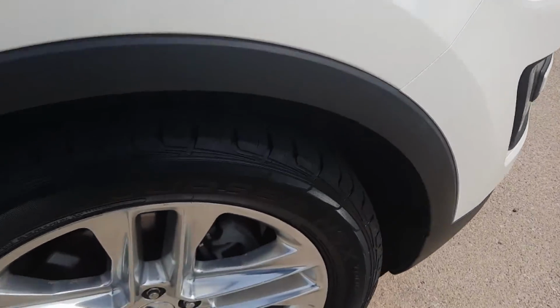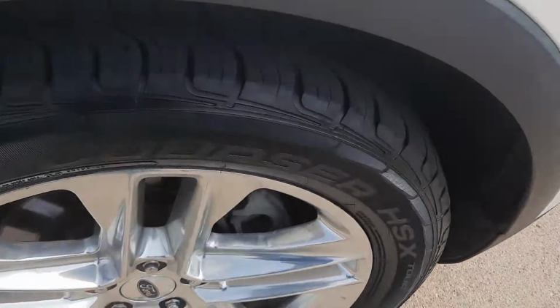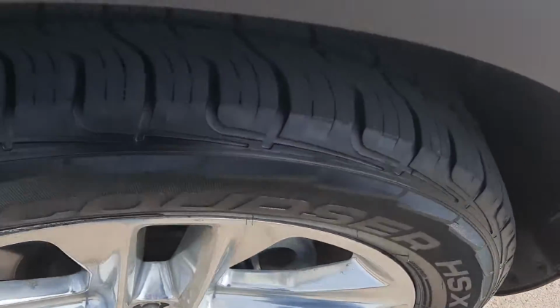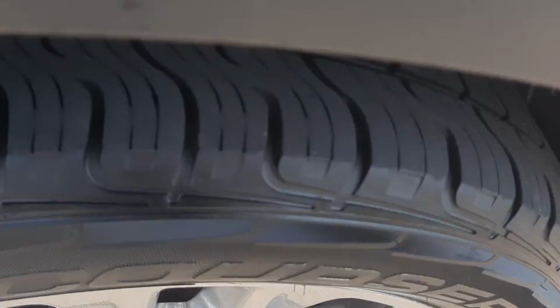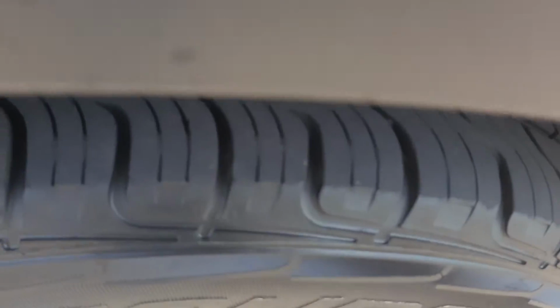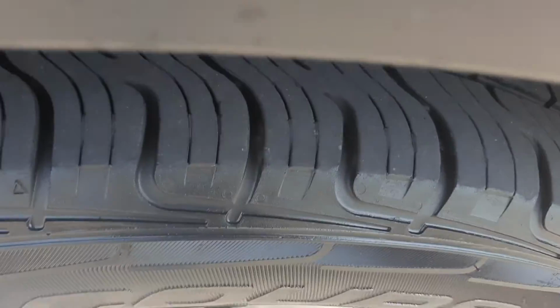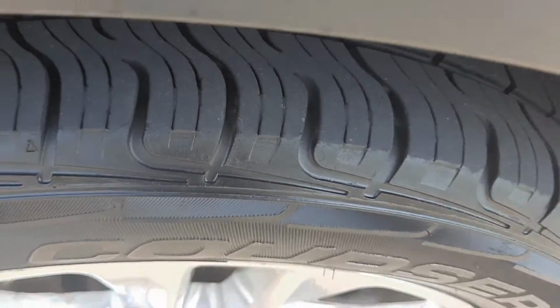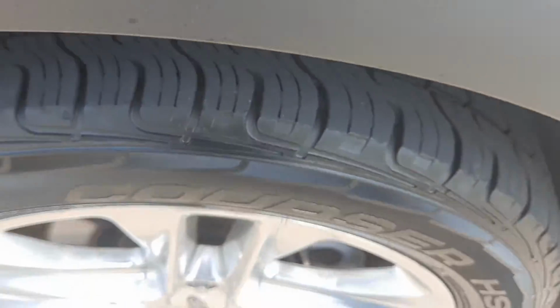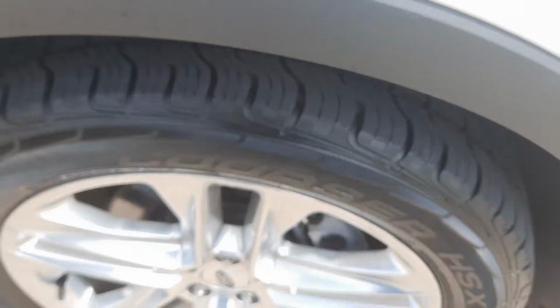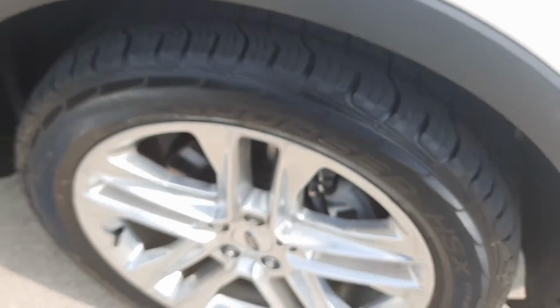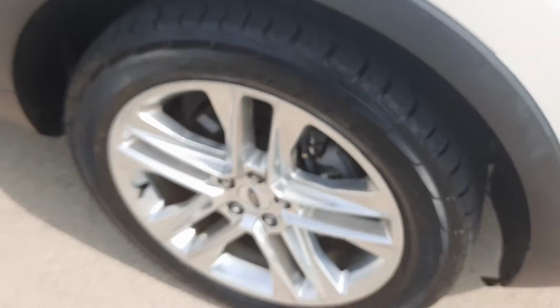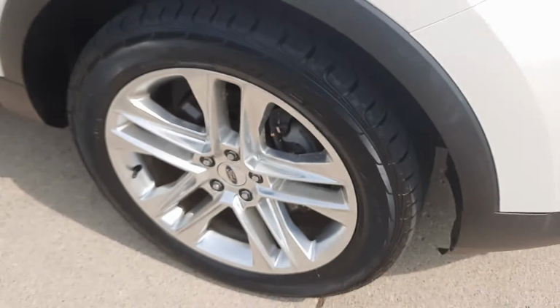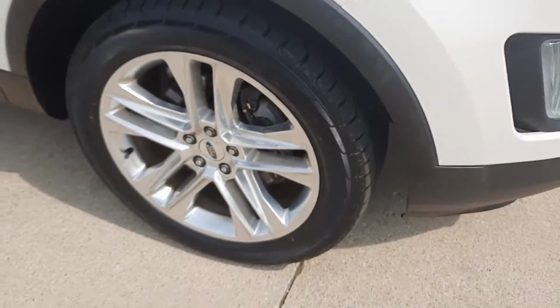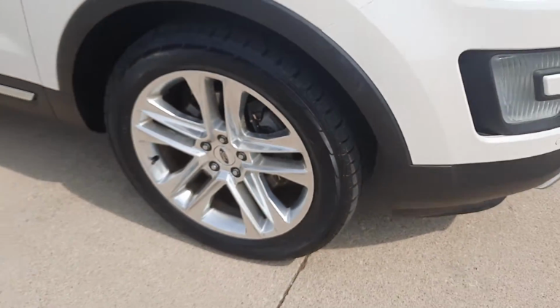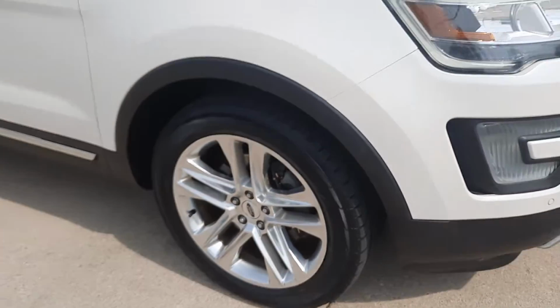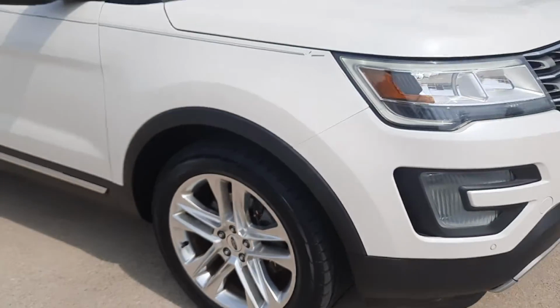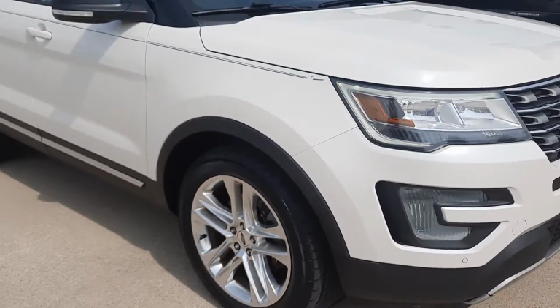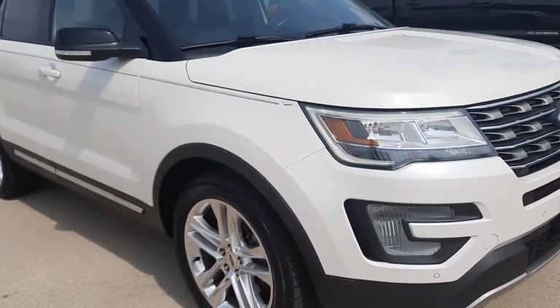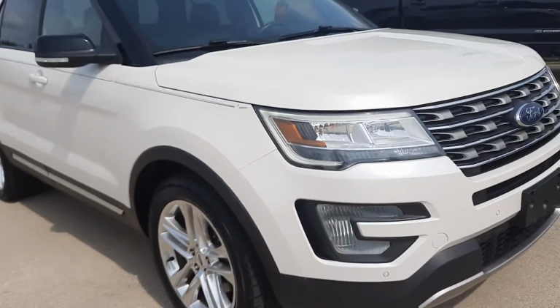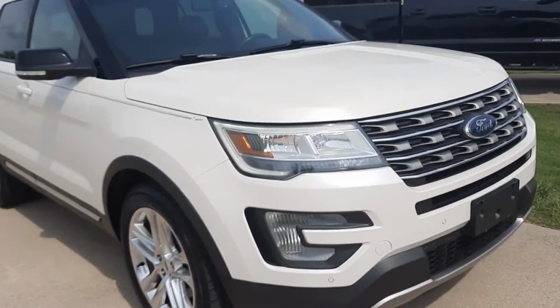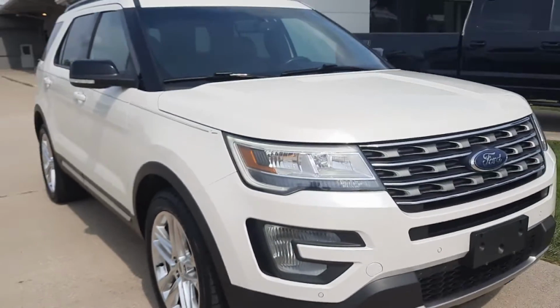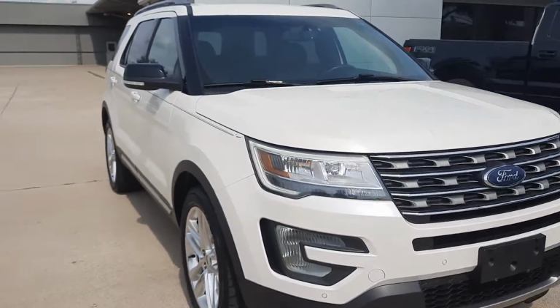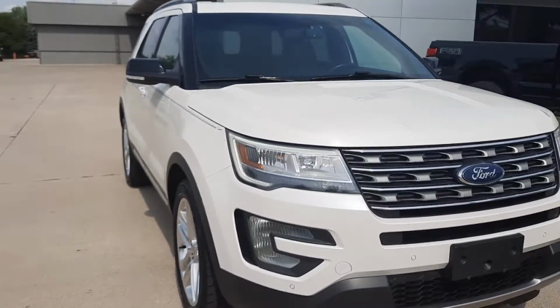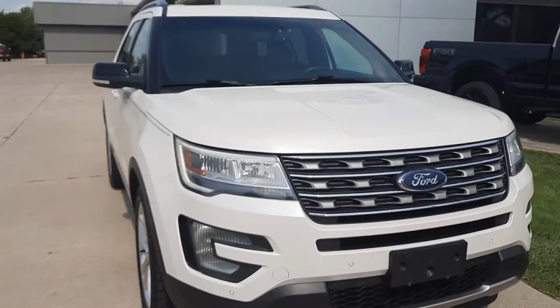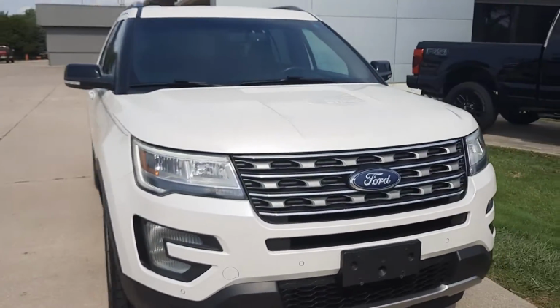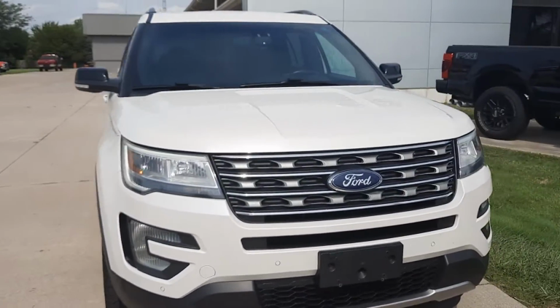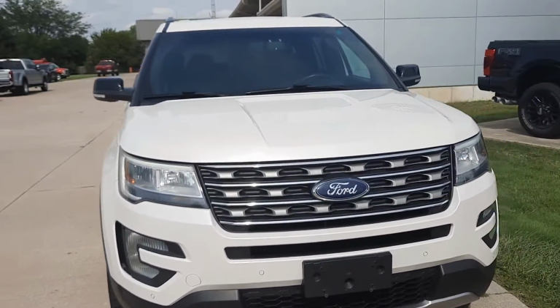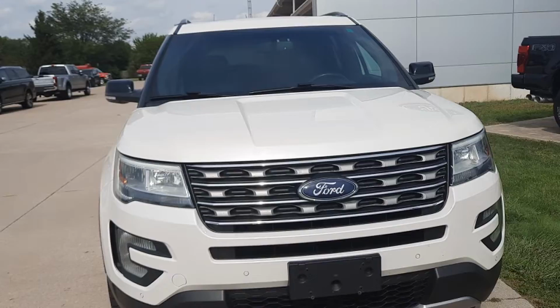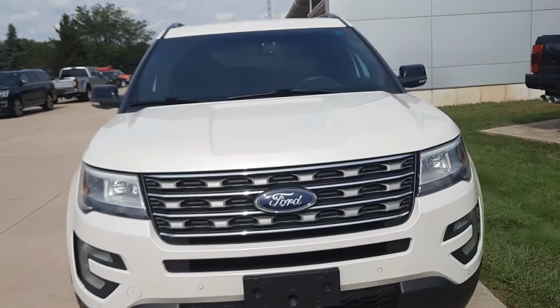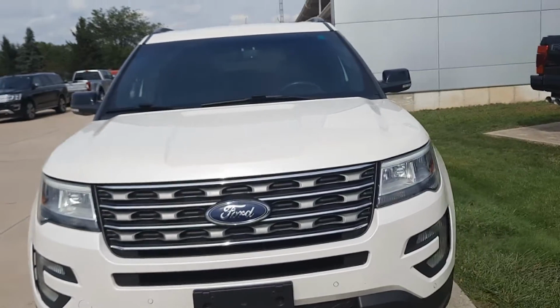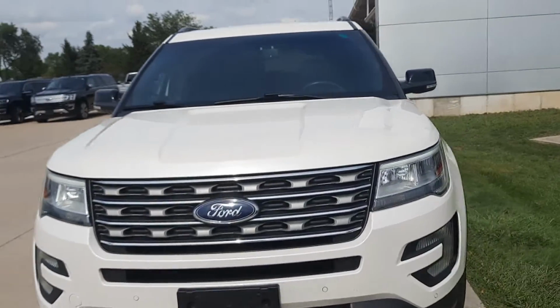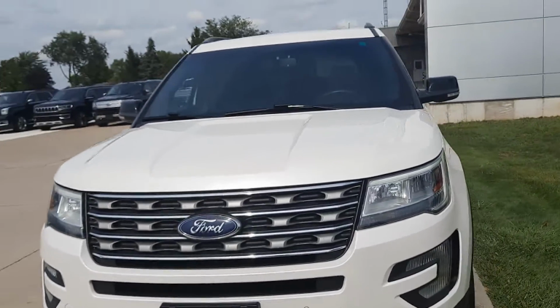Tires look good all the way around. I'm going to go check out the inside.